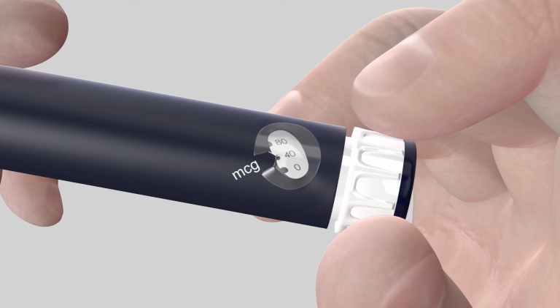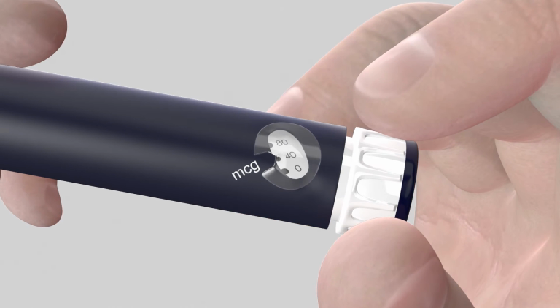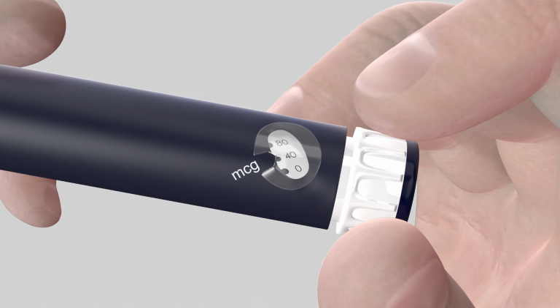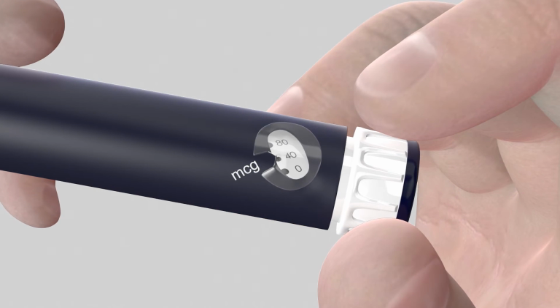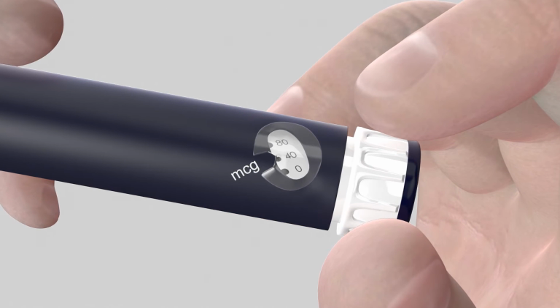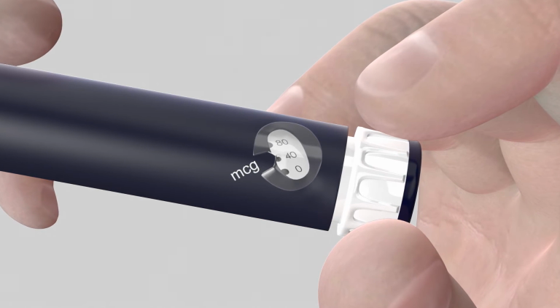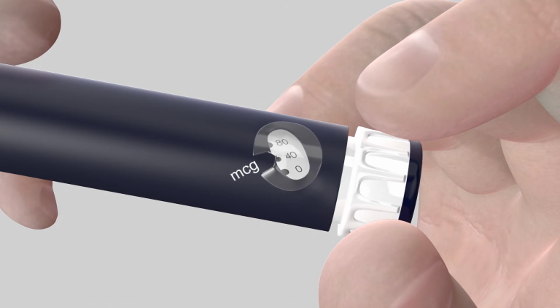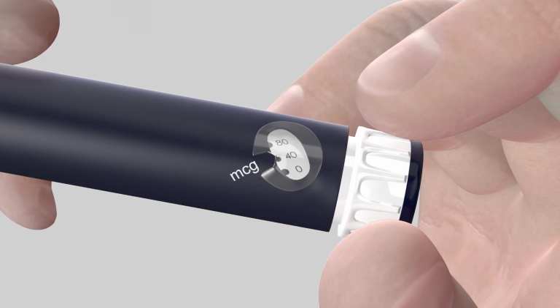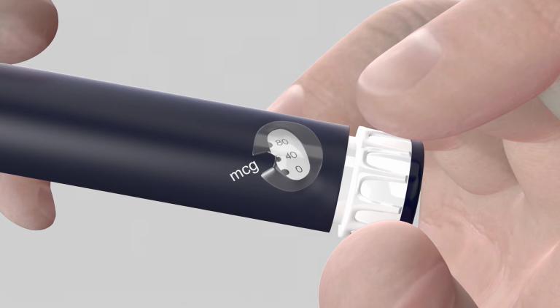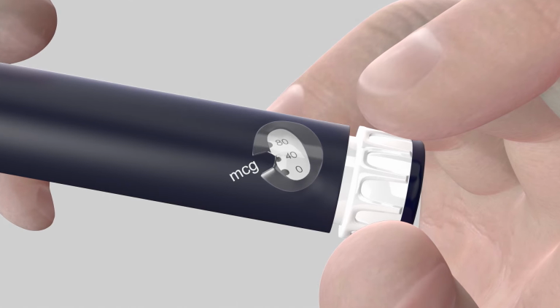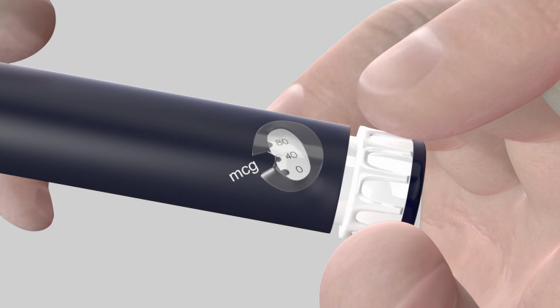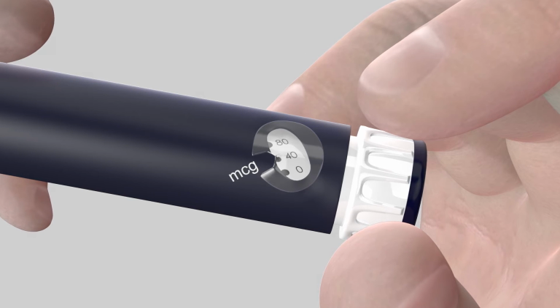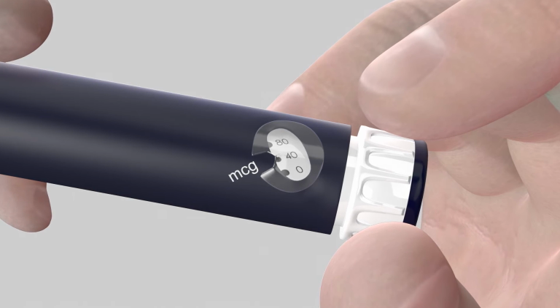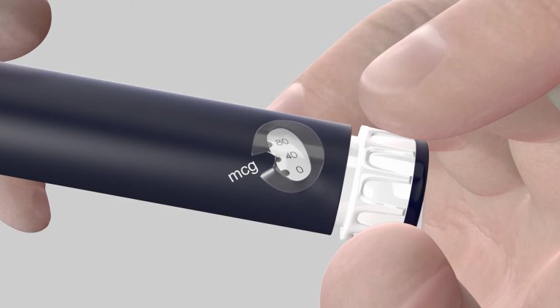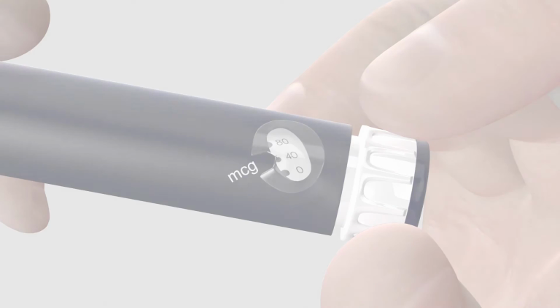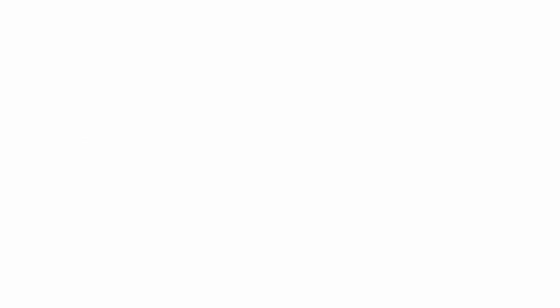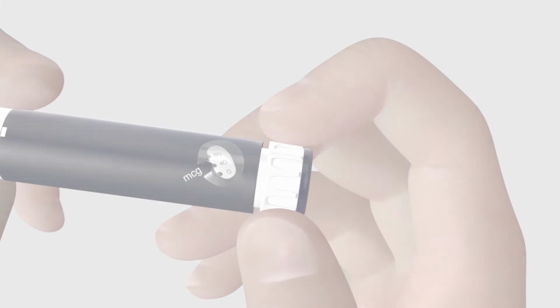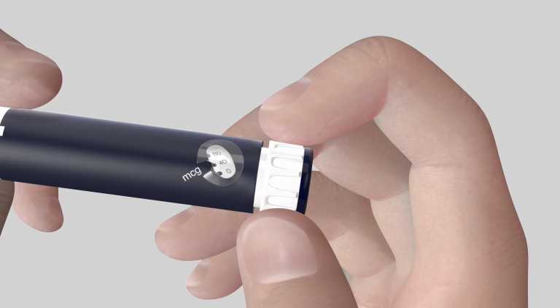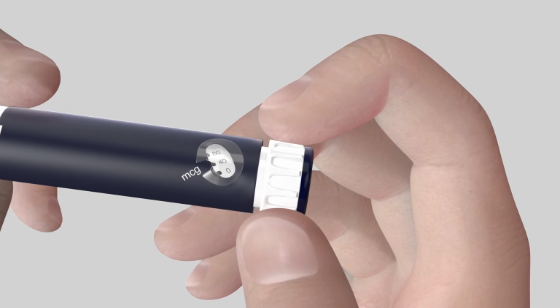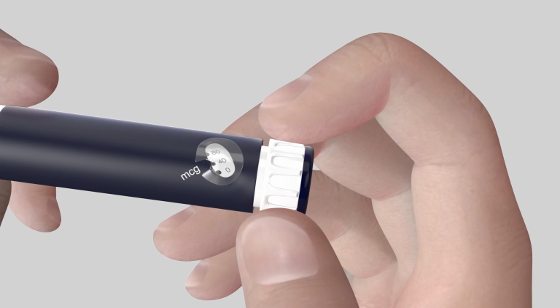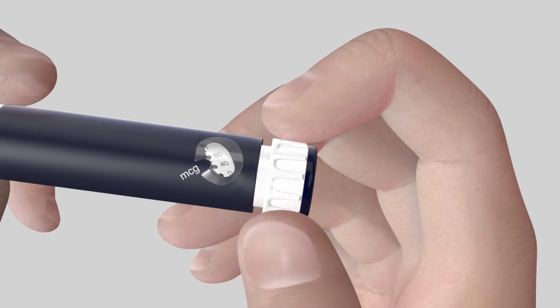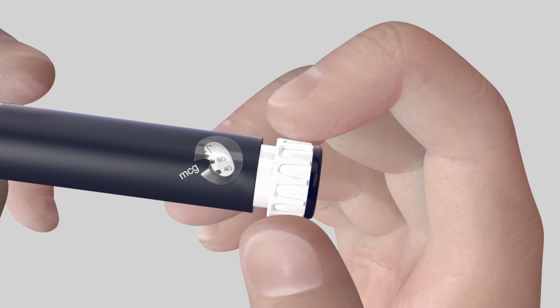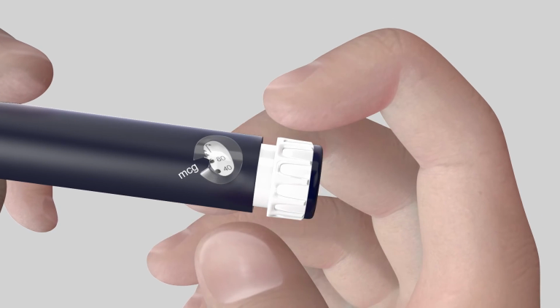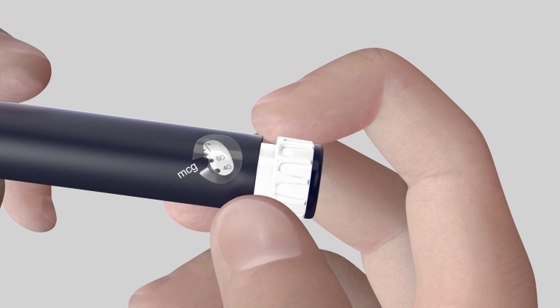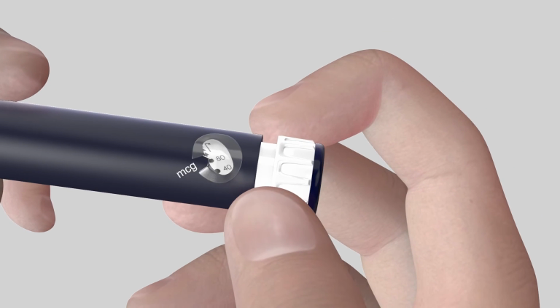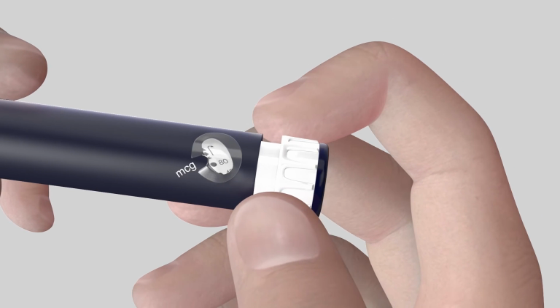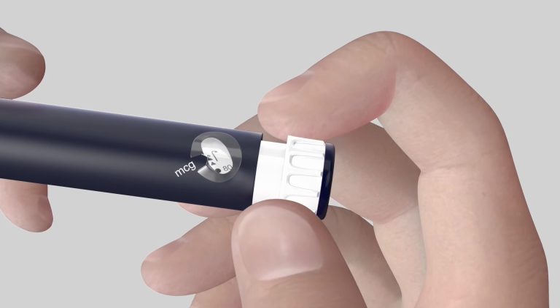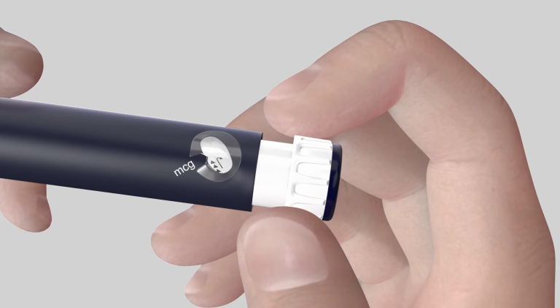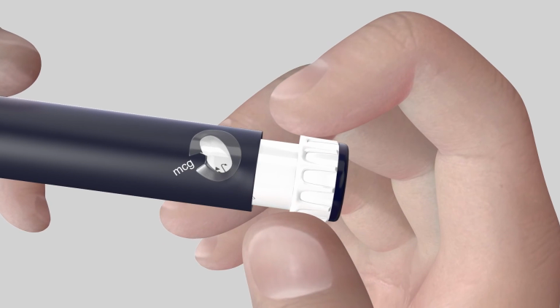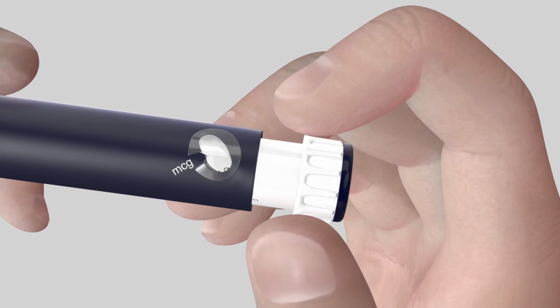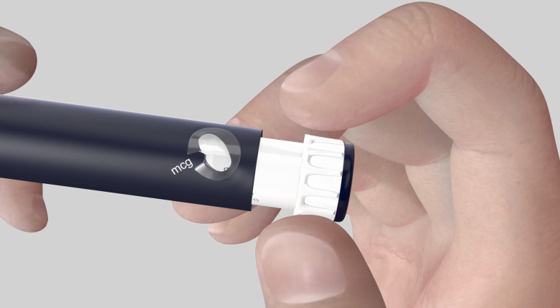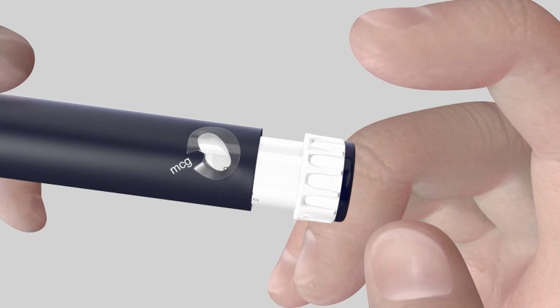If at that stage you have dialed too far, do not attempt to dial backward to correct the error. In case you have dialed the dose dialer past the required dose, or if you did not hear a click during dose dialing, hold the pen body and turn the dose dialer until it is fully extended.